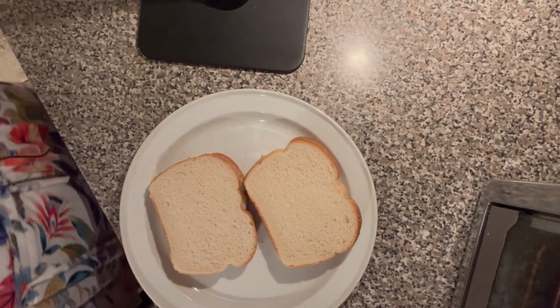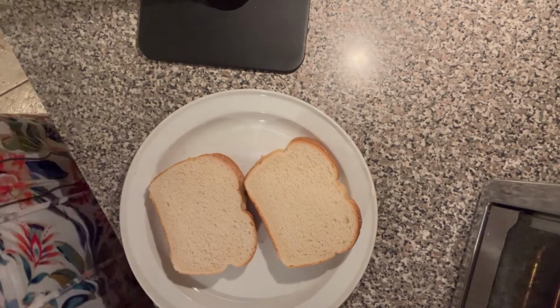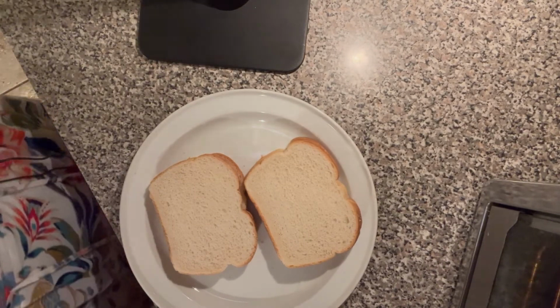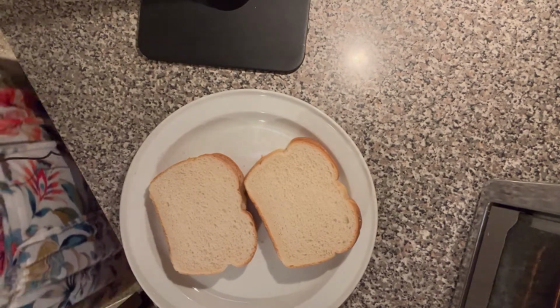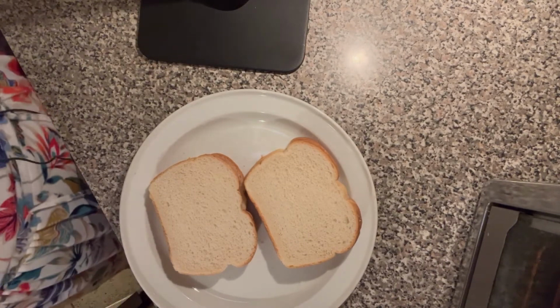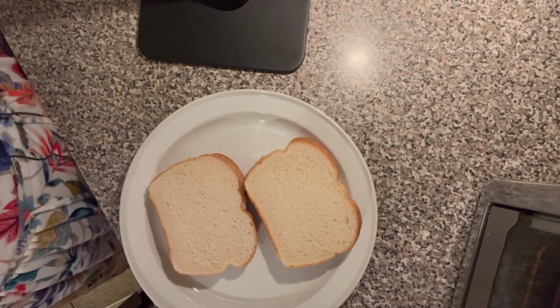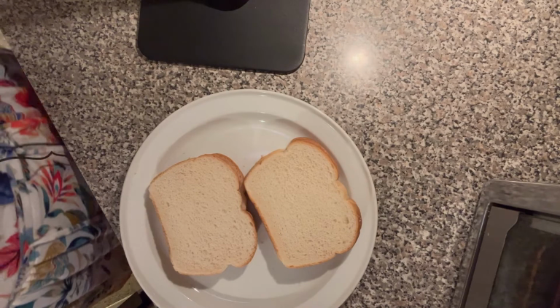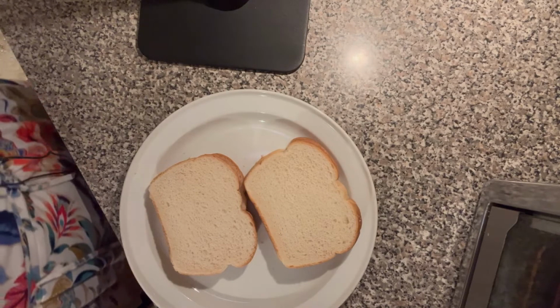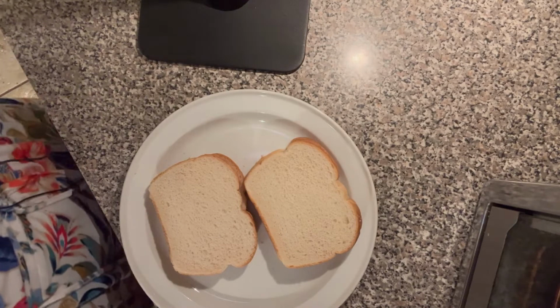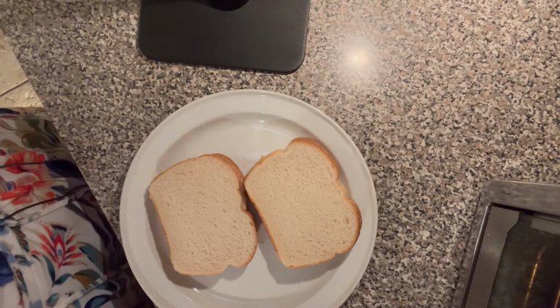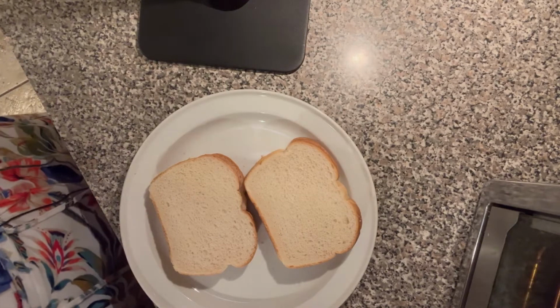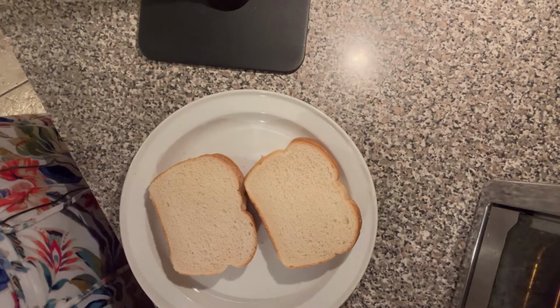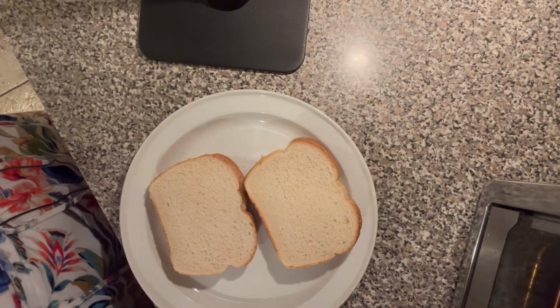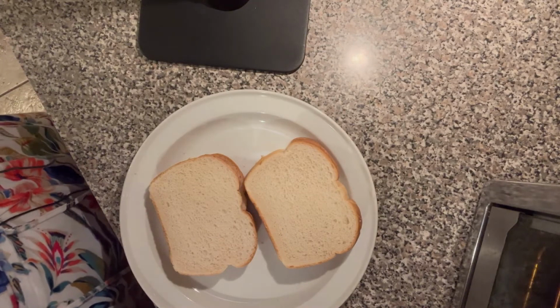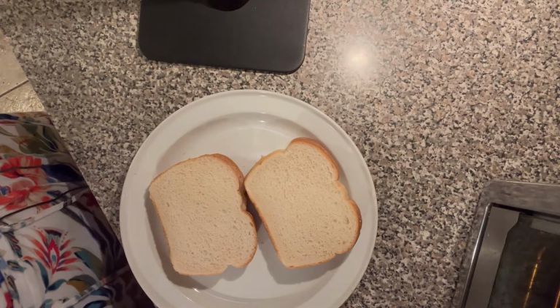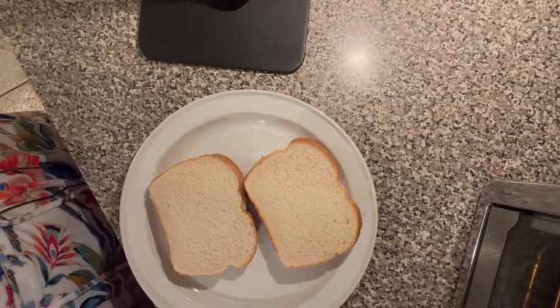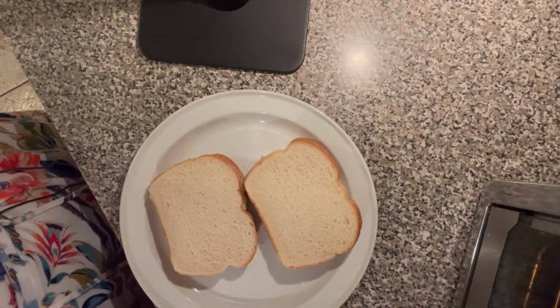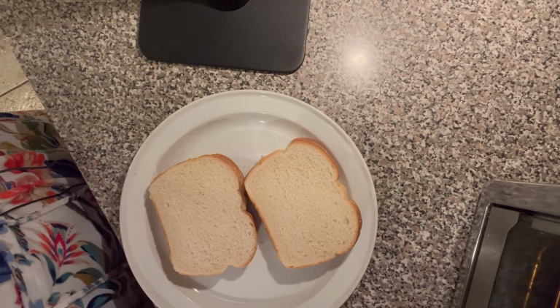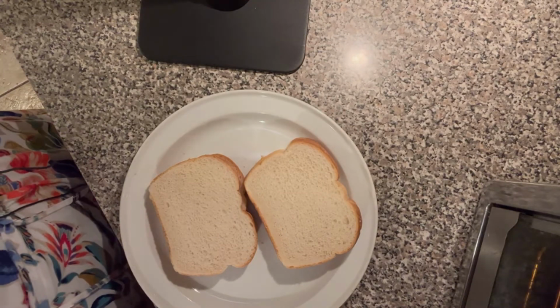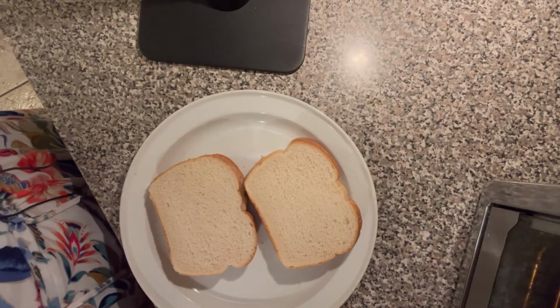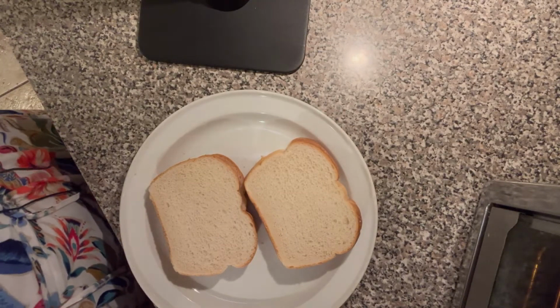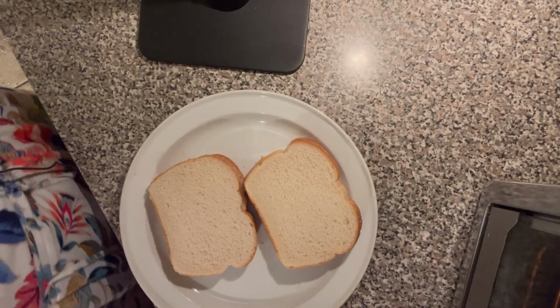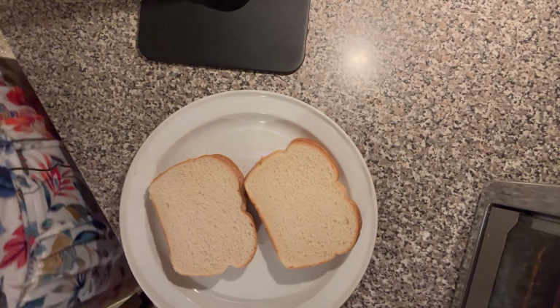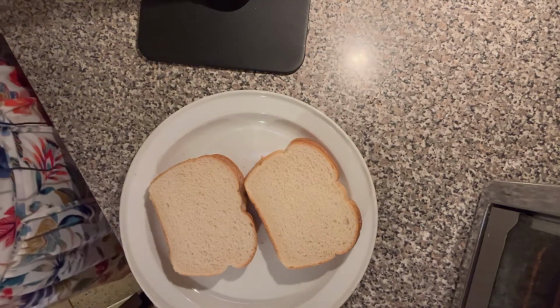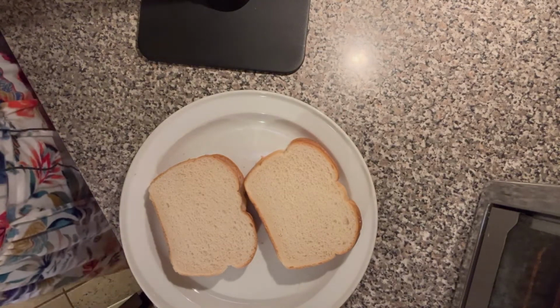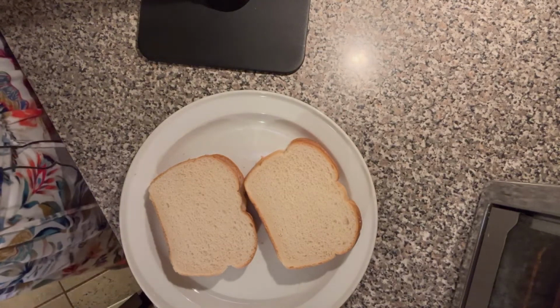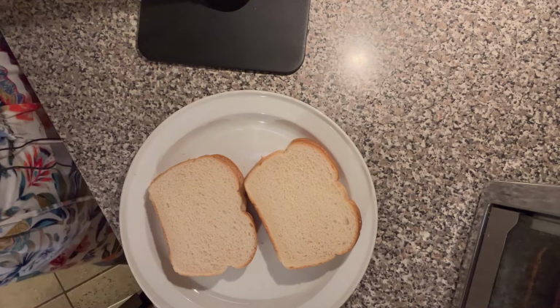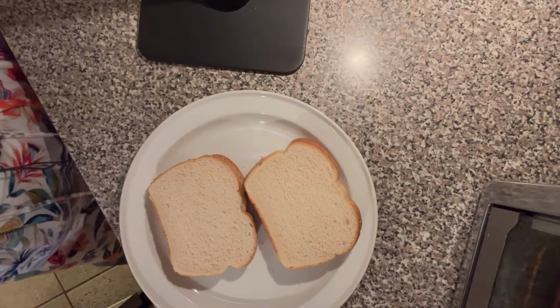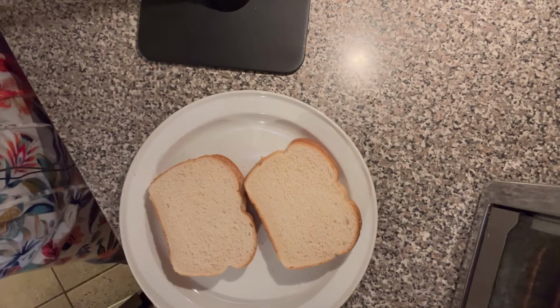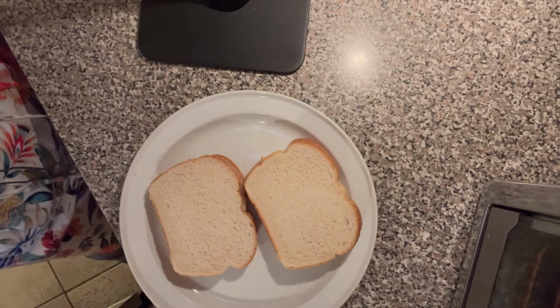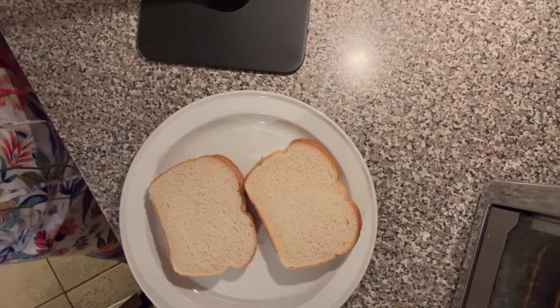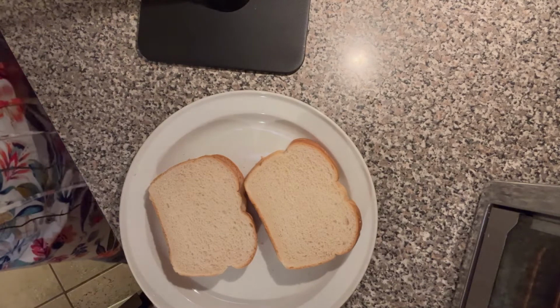She got cheese, put it between two pieces of bread, and put it in the toaster. Needless to say, that toaster was totally destroyed because the cheese just melted down into it.